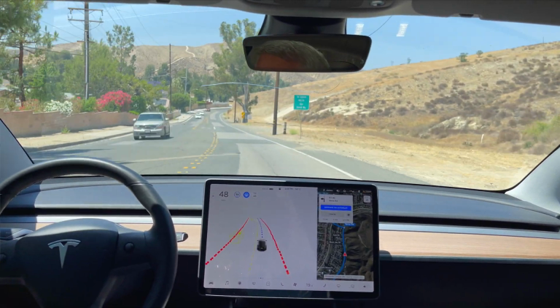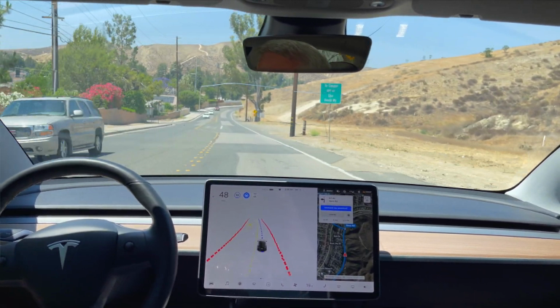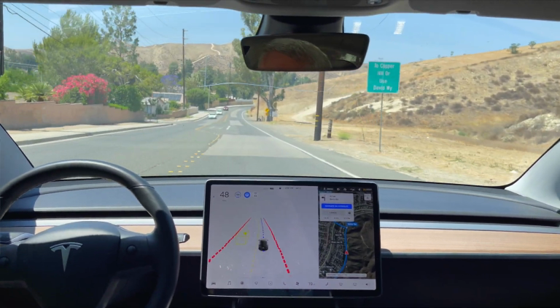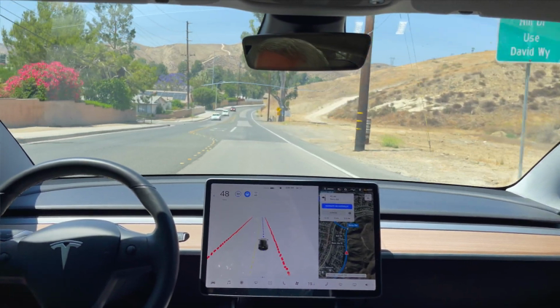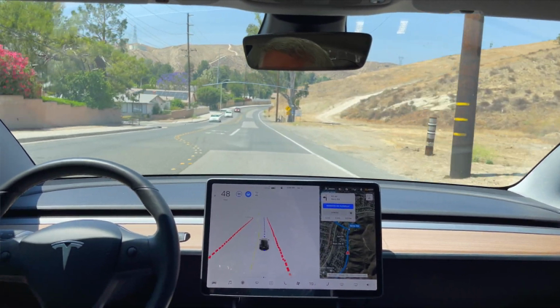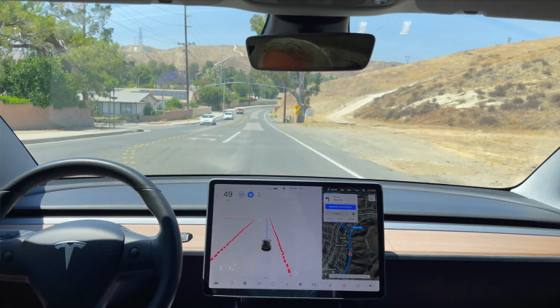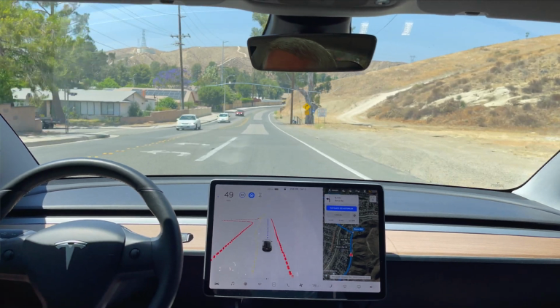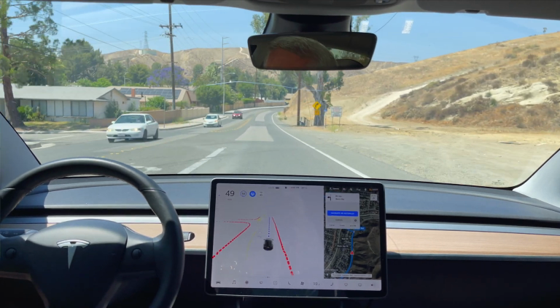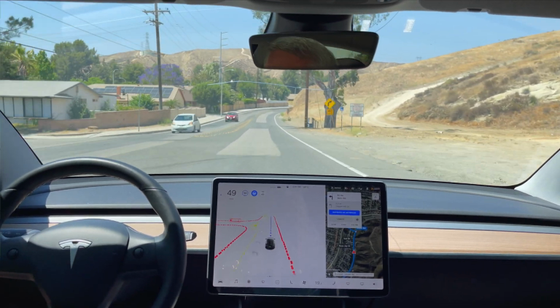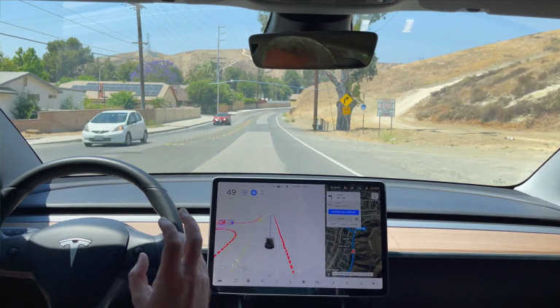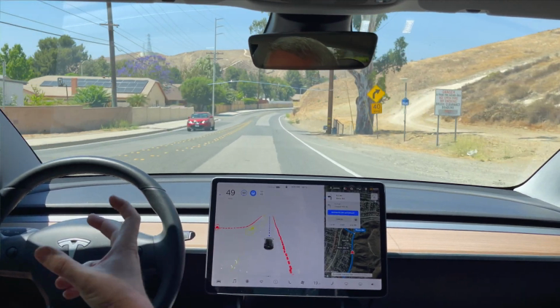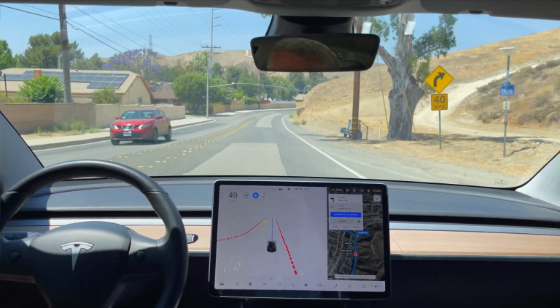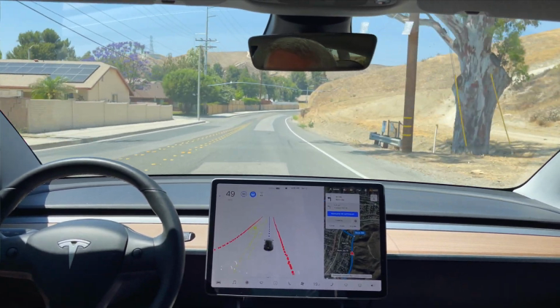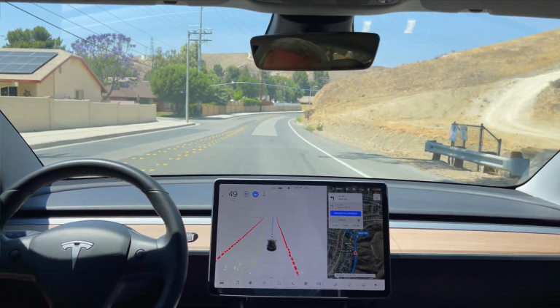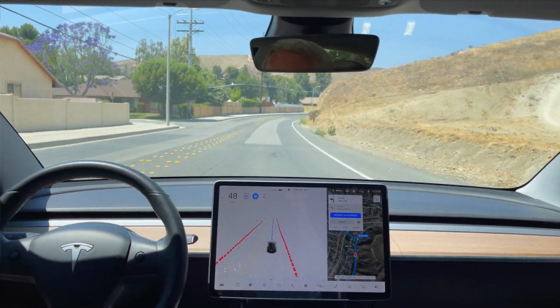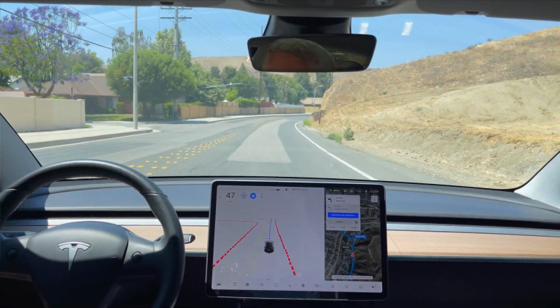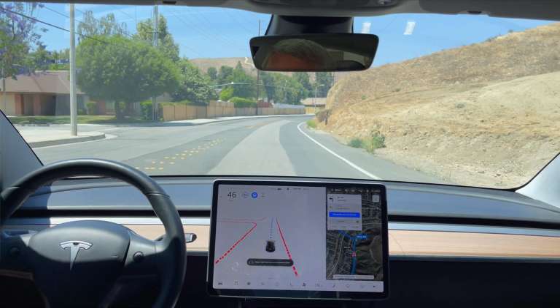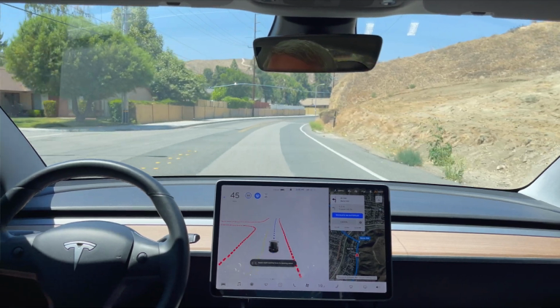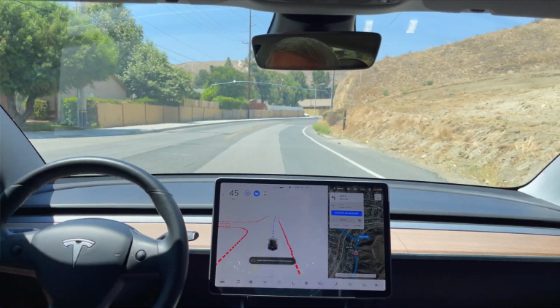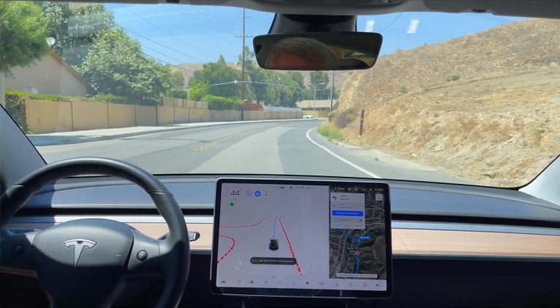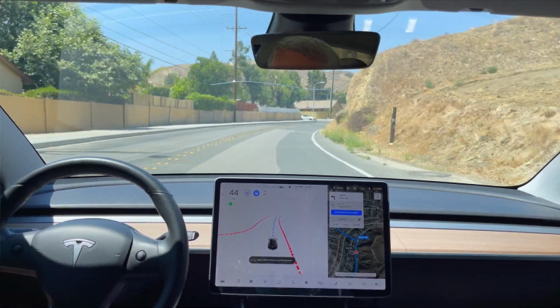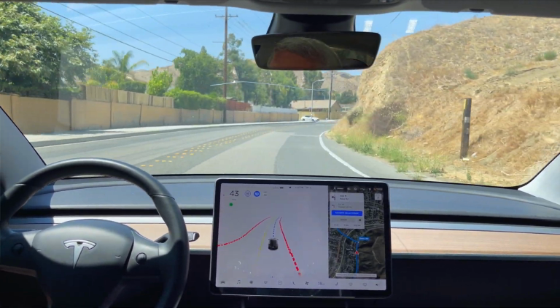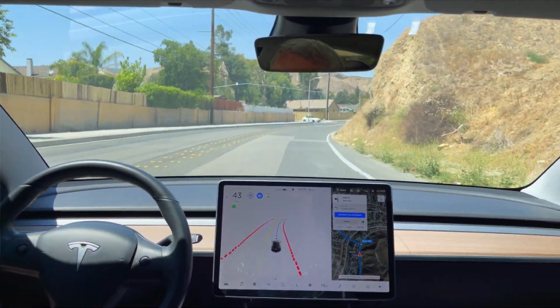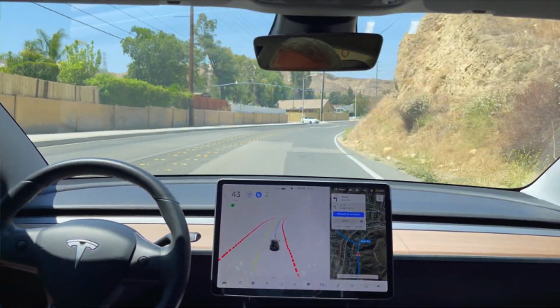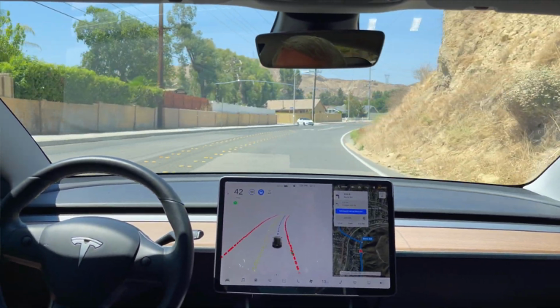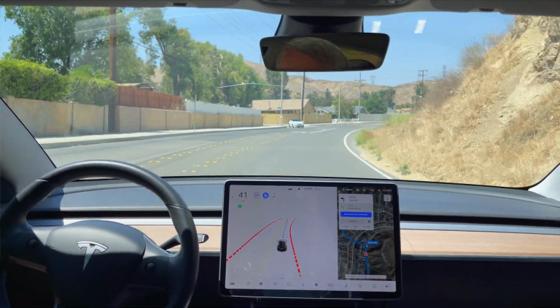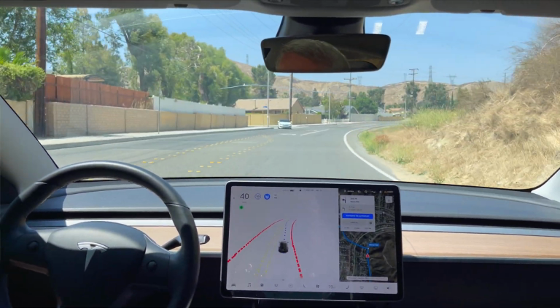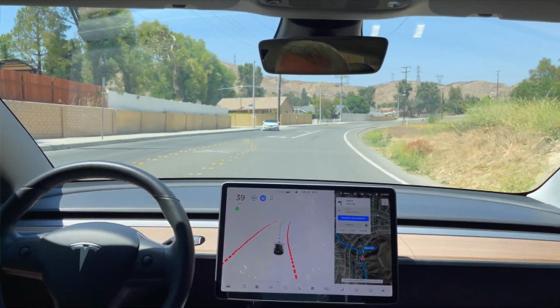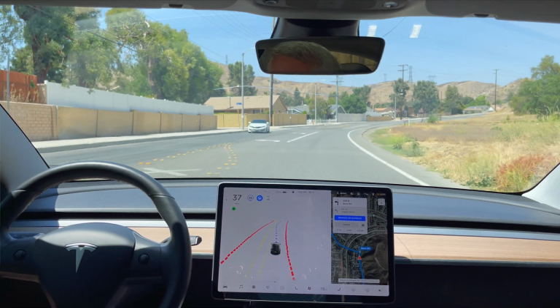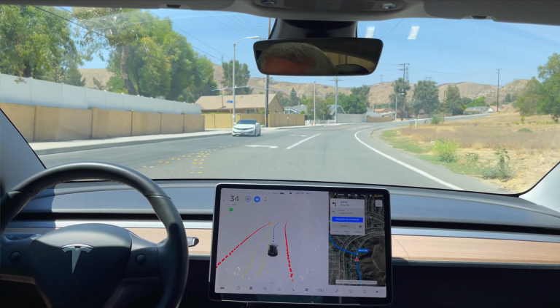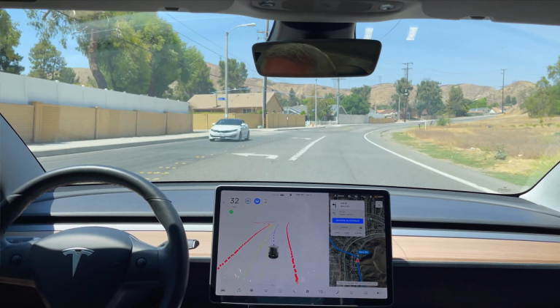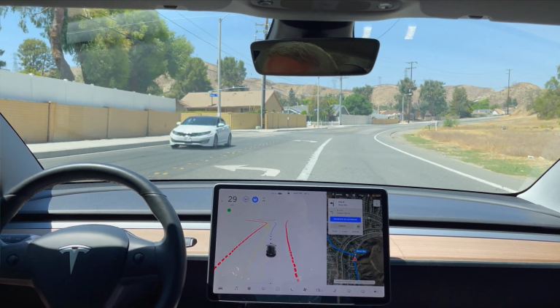Left turn coming up. Usually it slows down a little too early for this, but it is a short left turn lane. We're slowing down already. I'm just going to encourage it to keep moving because there's a person right behind me. I'll let it start now. There we go.